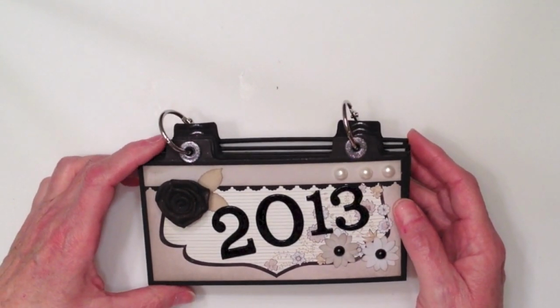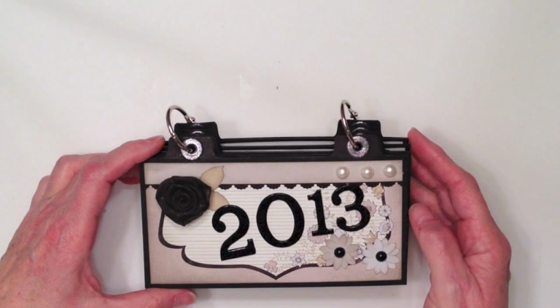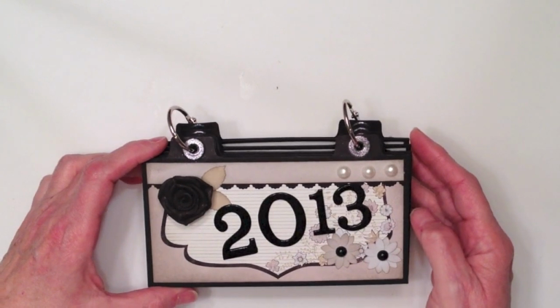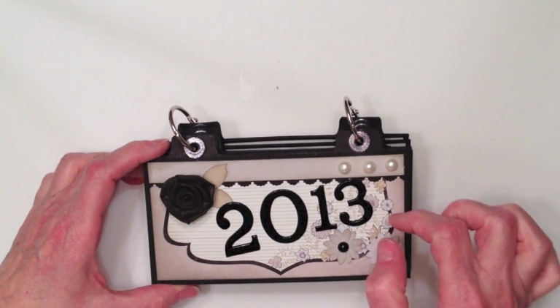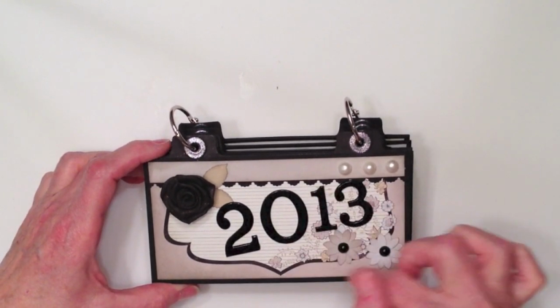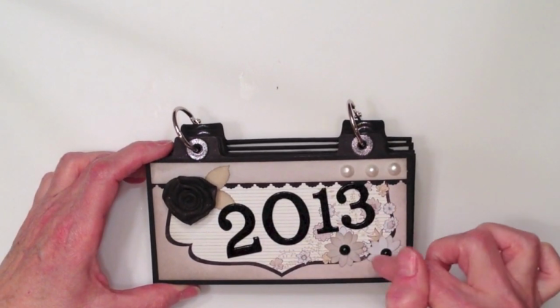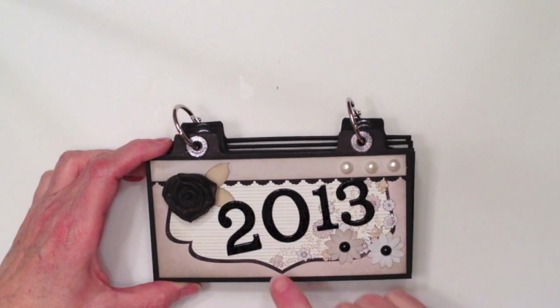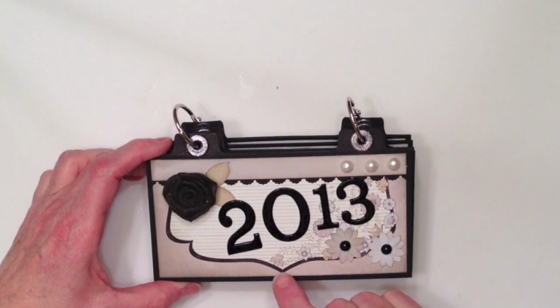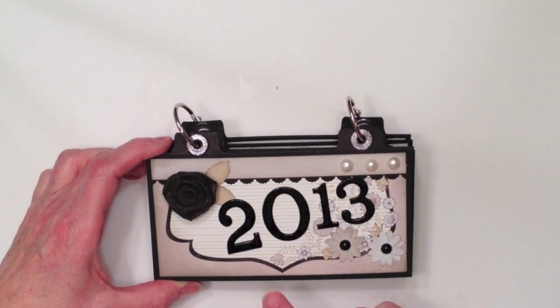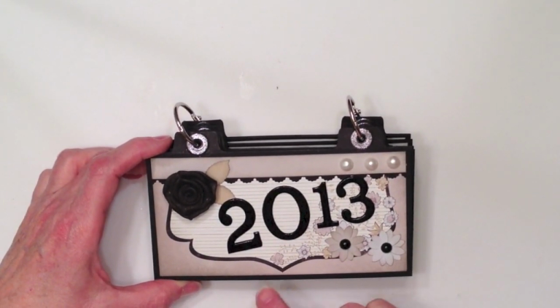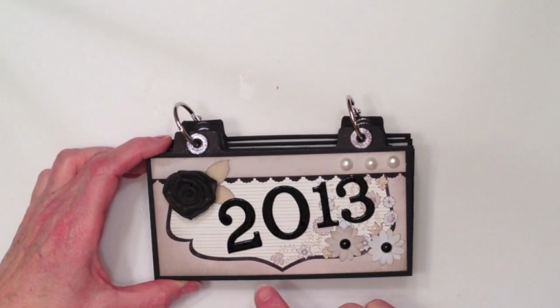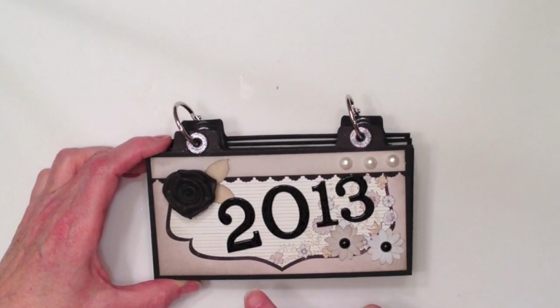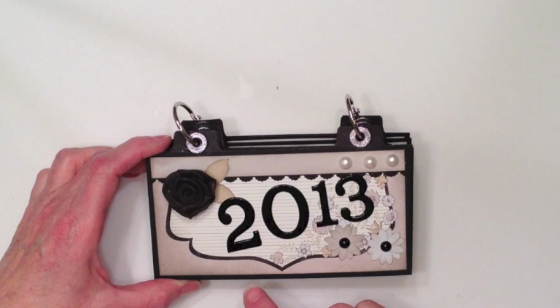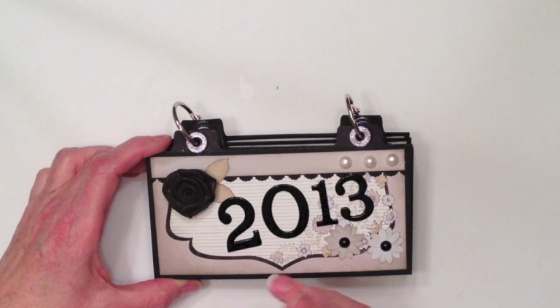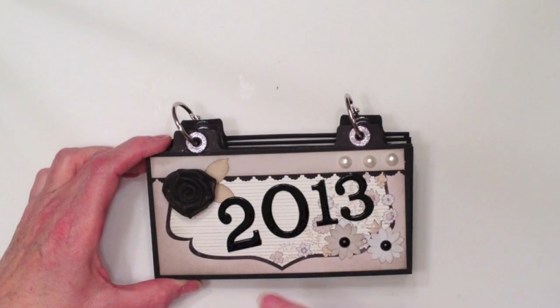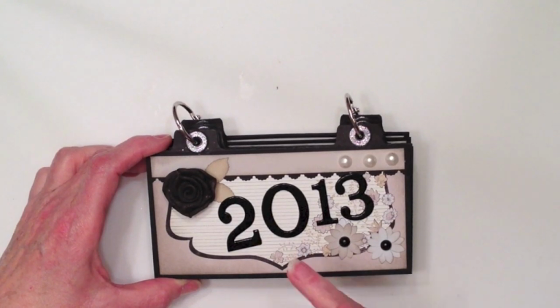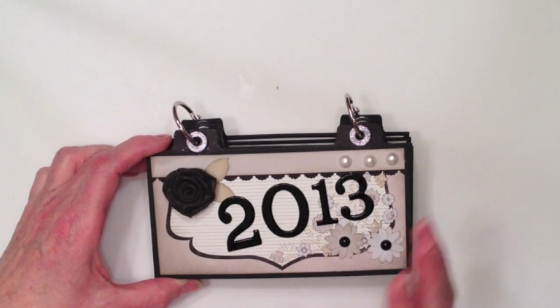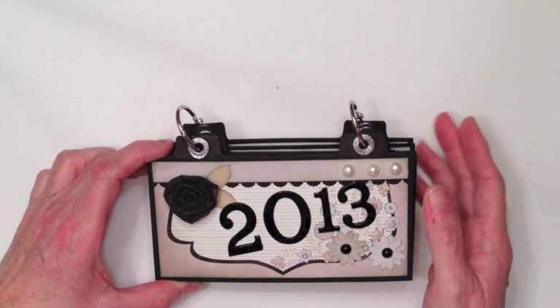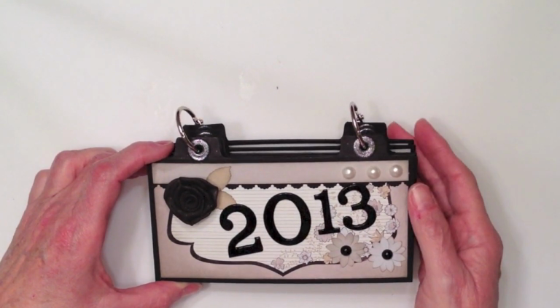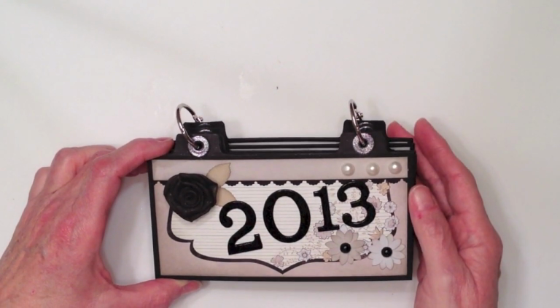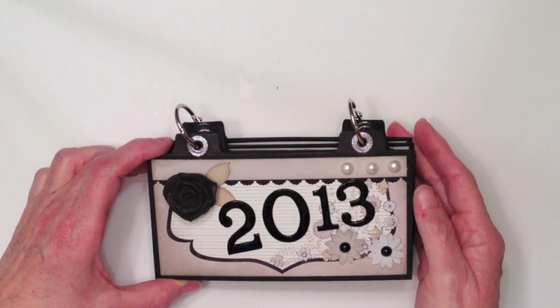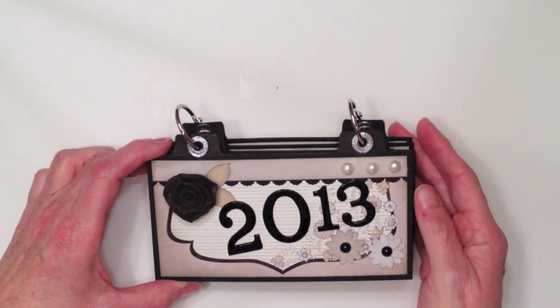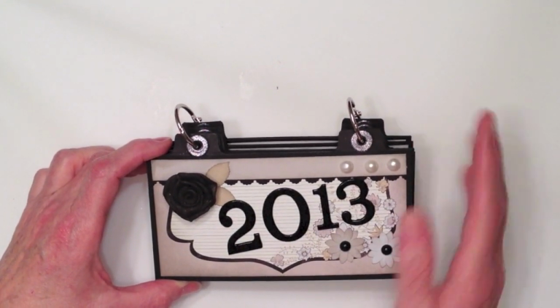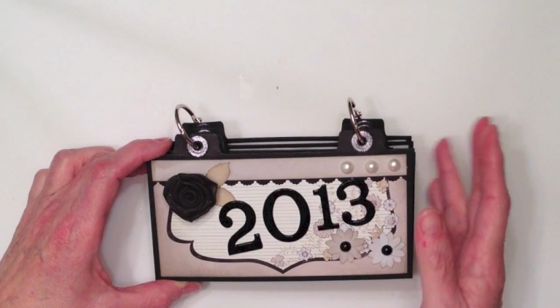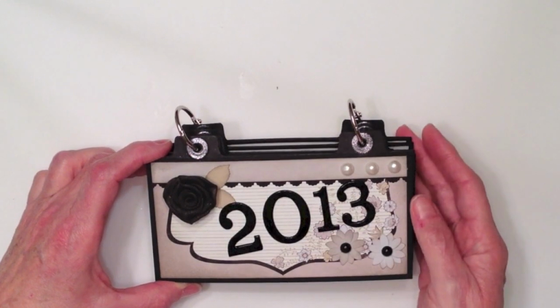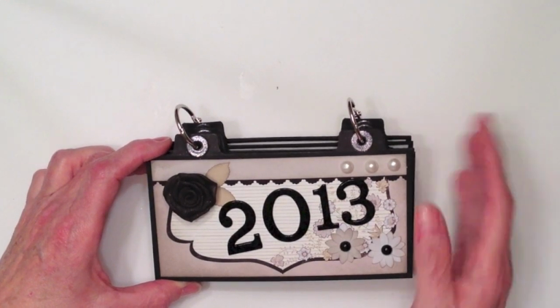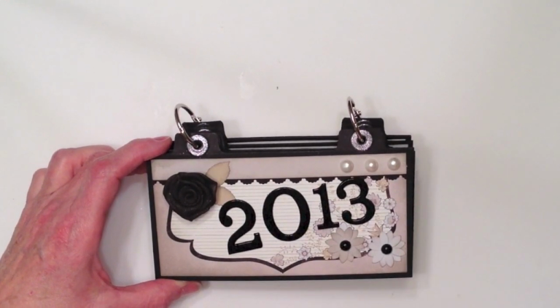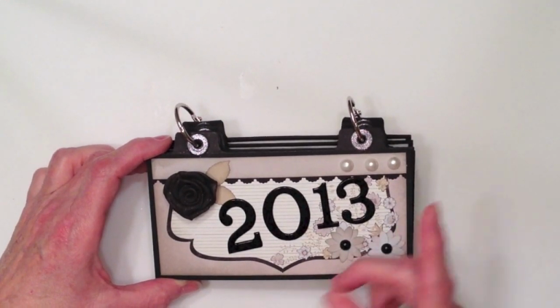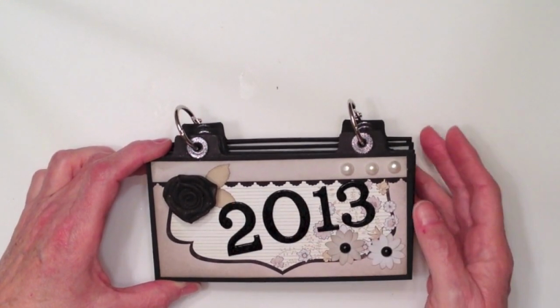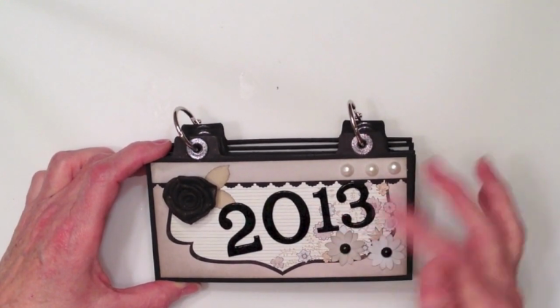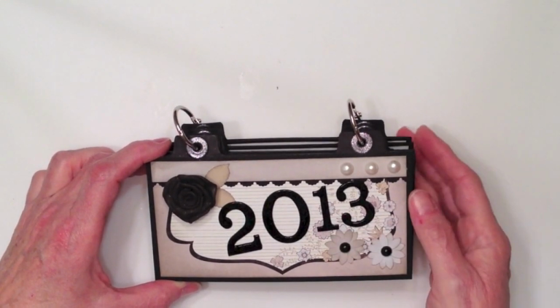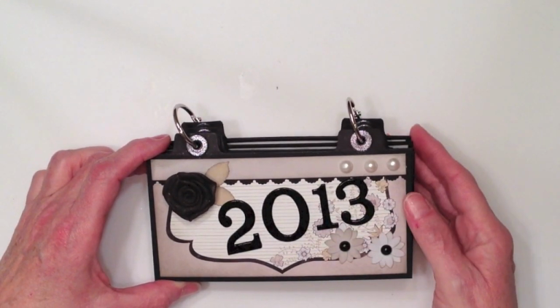For the calendar pieces, the actual calendar for the mini album I got from CraftySecrets.com. She has two different versions of a free 2013 calendar download and she usually has one every year. So you can check that out if you want to download a calendar and make one for yourself.